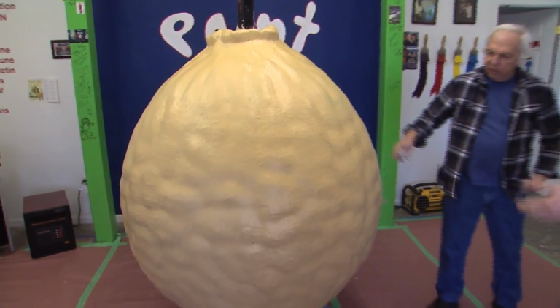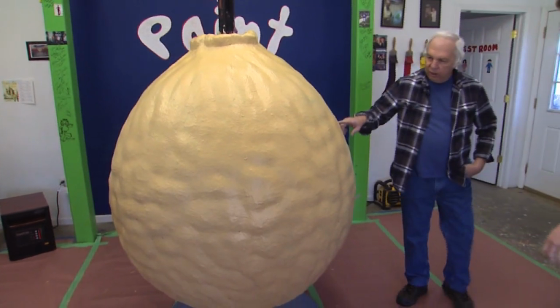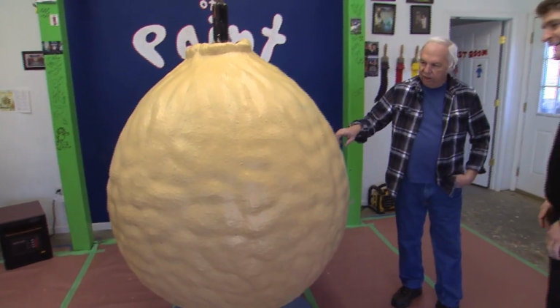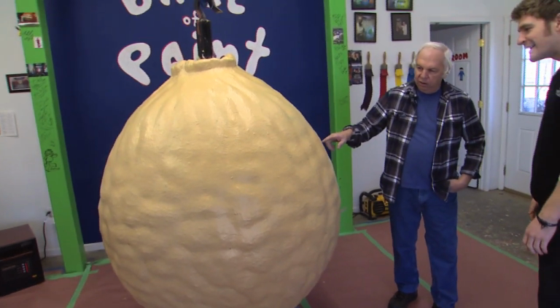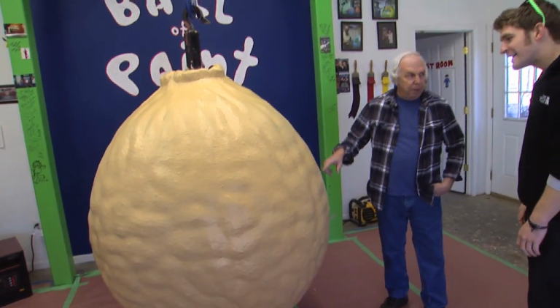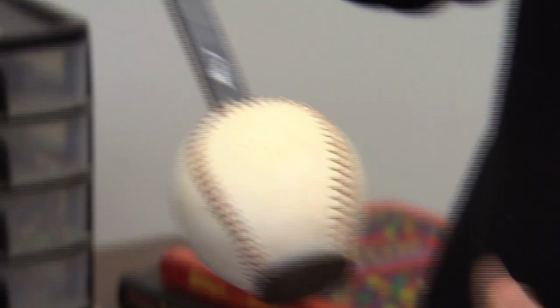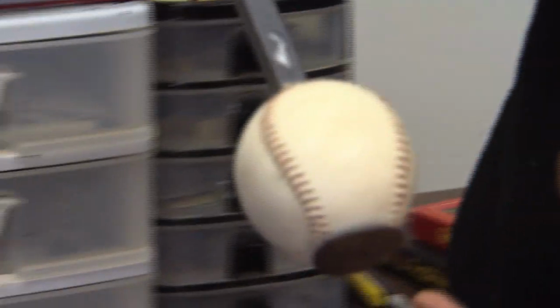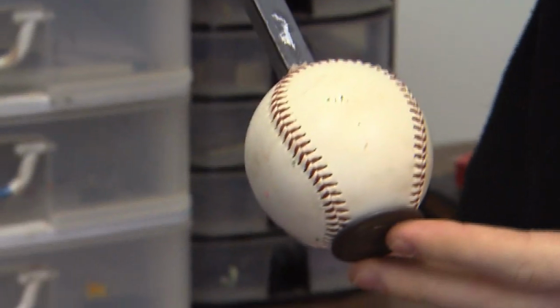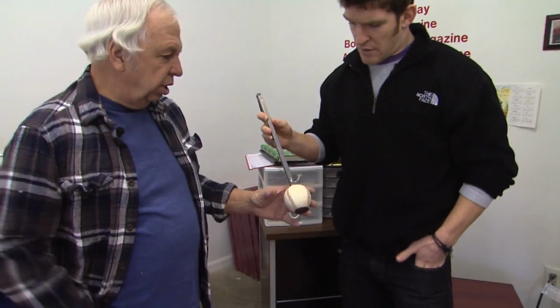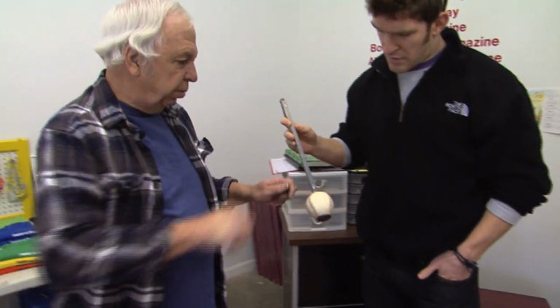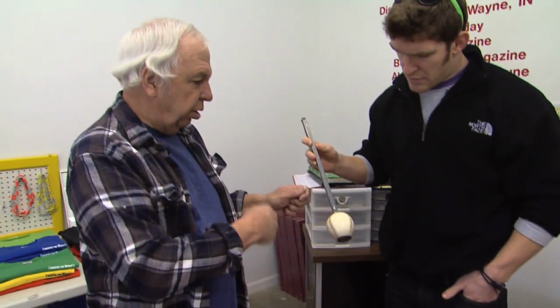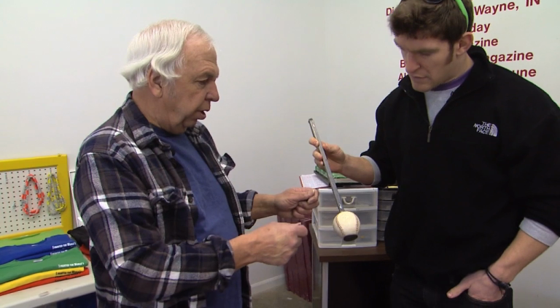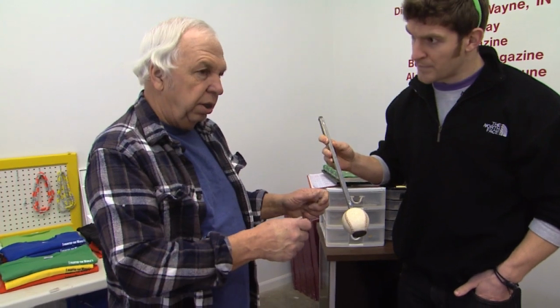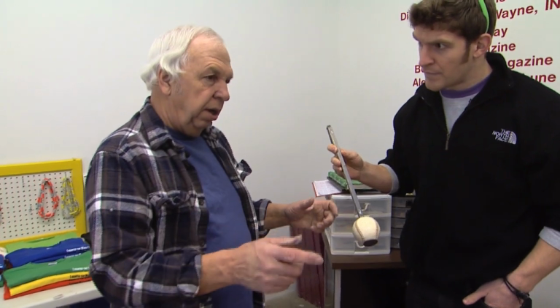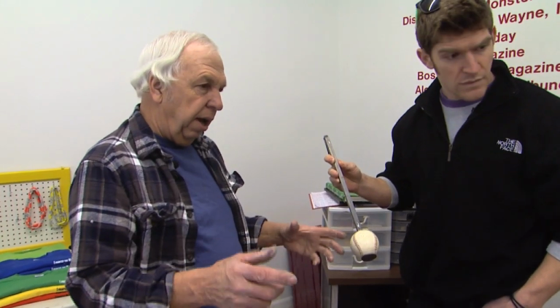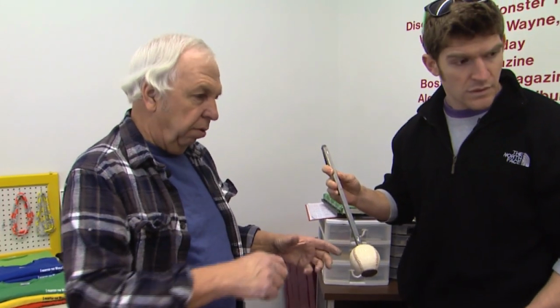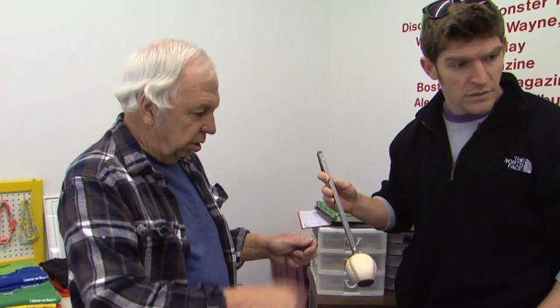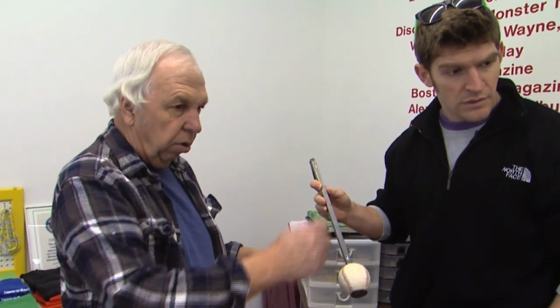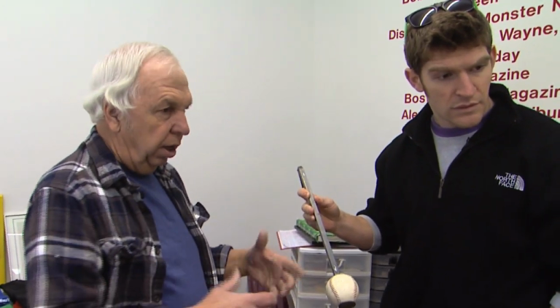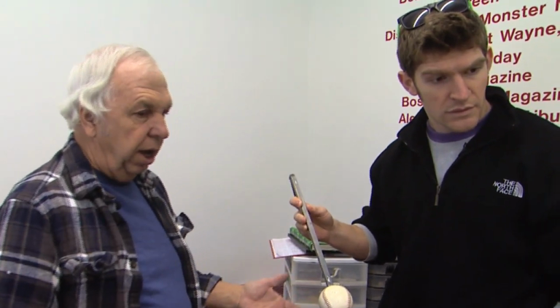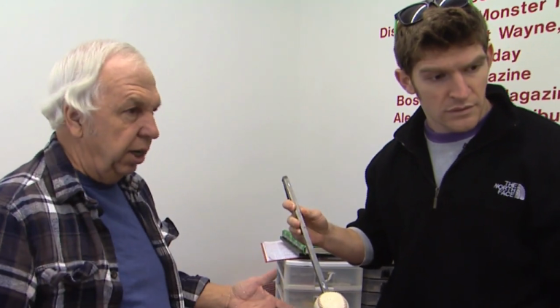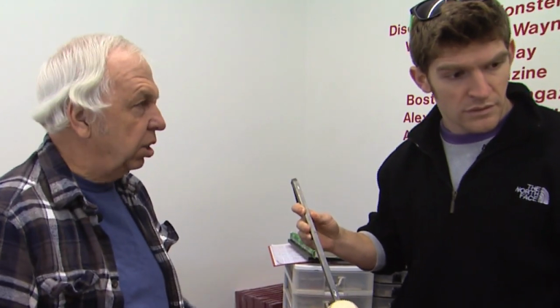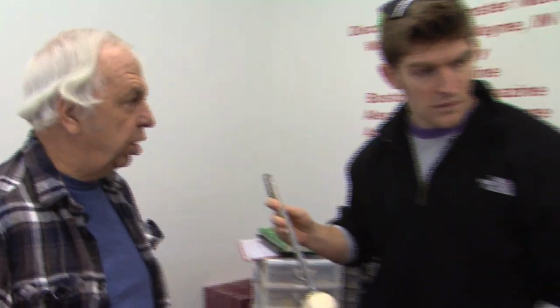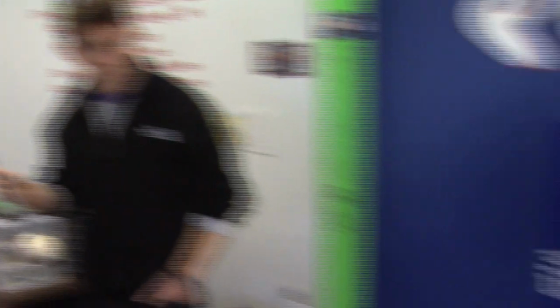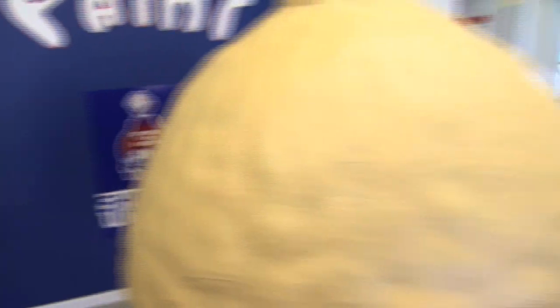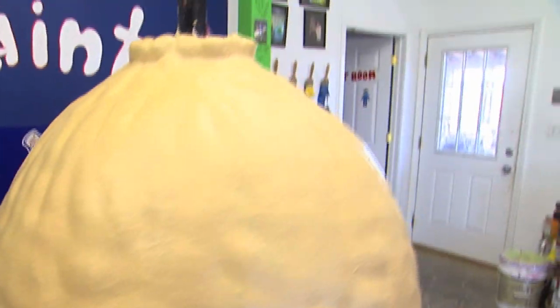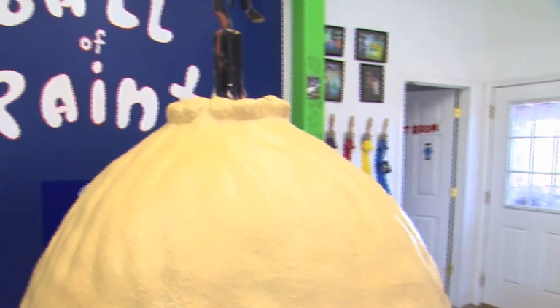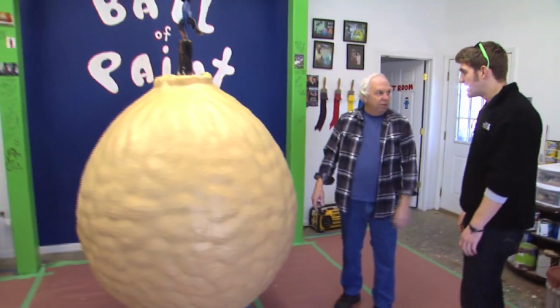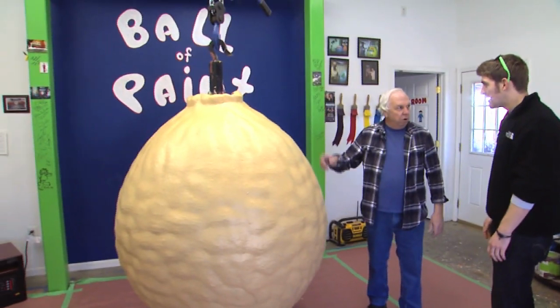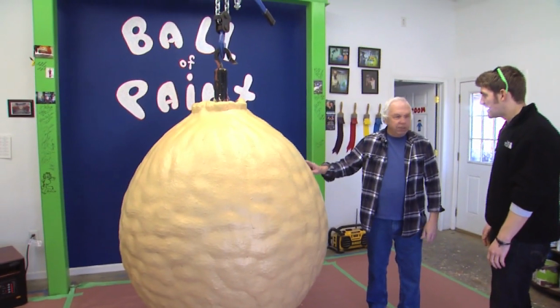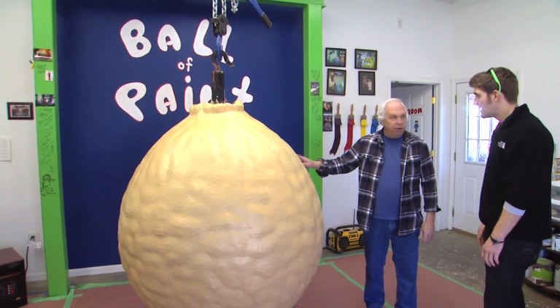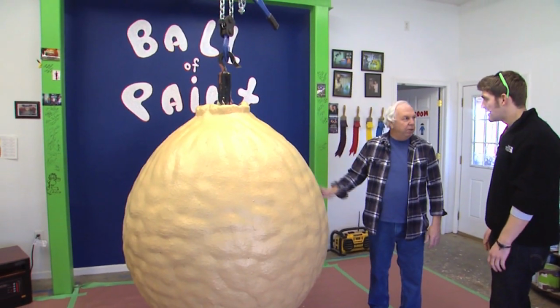This one here started out with a baseball. In the earlier stages we just brushed it with a brush, and as it got bigger we started rolling it, and it kind of stays its own shape, layer after layer after layer. I've been working on this thing for 35 years.